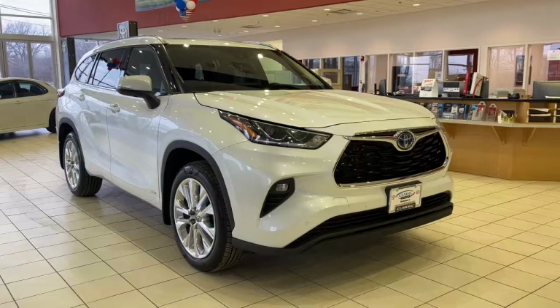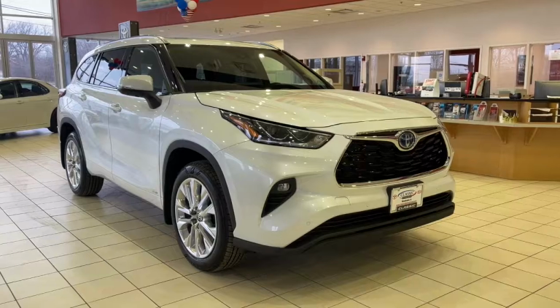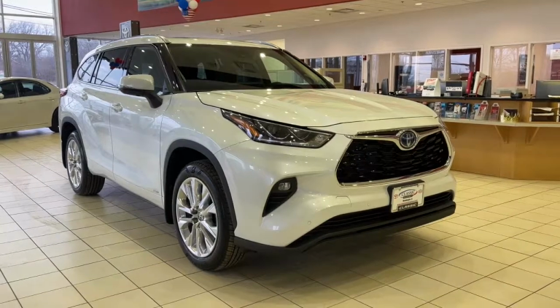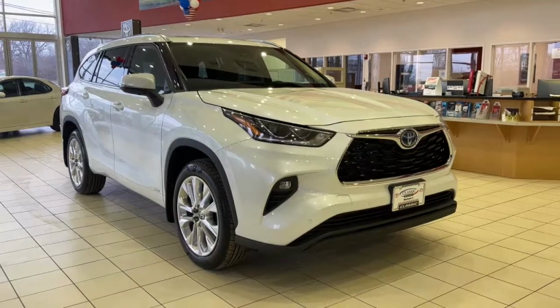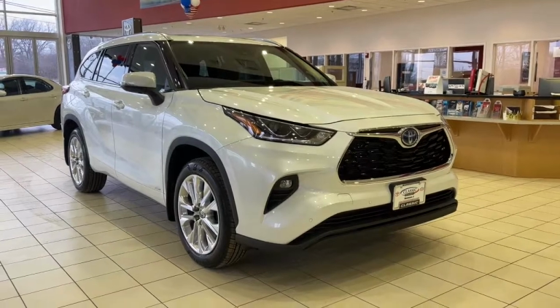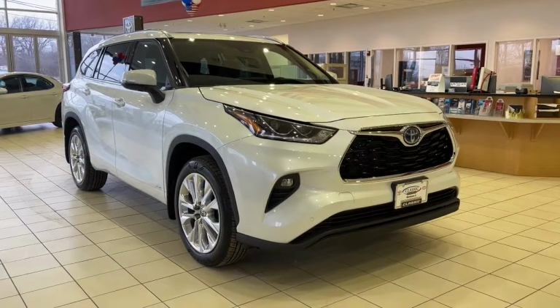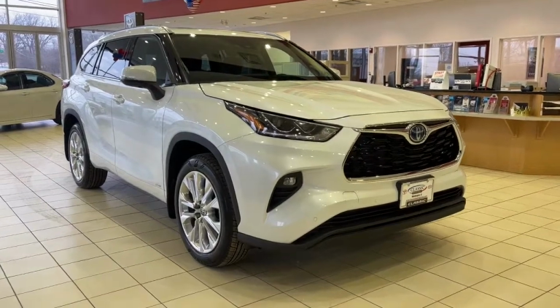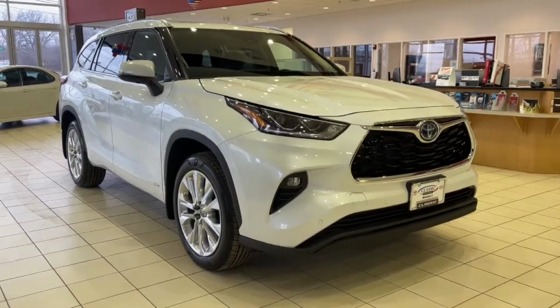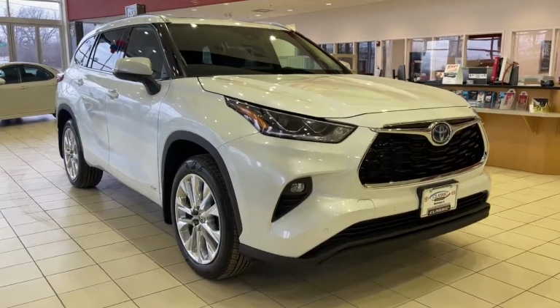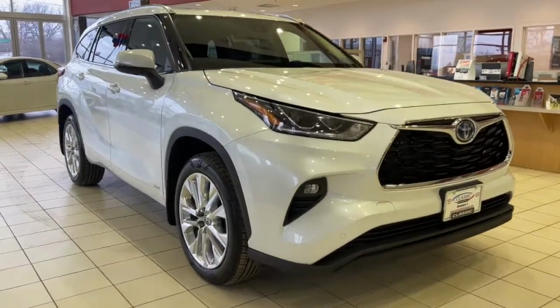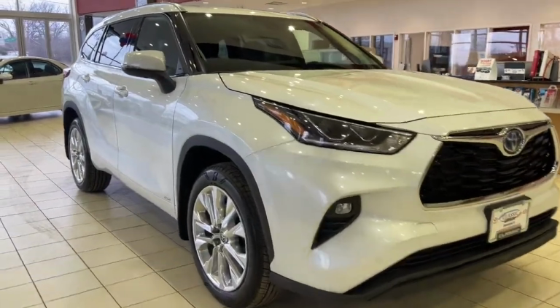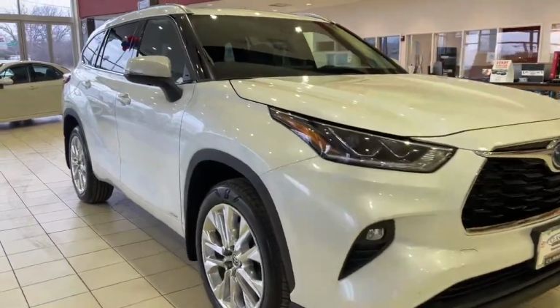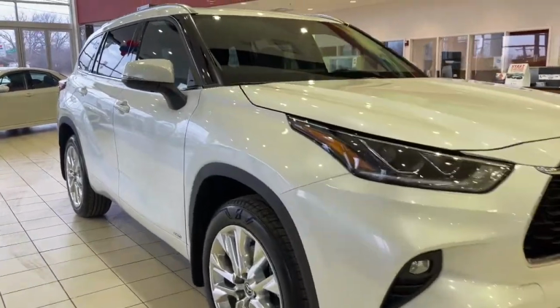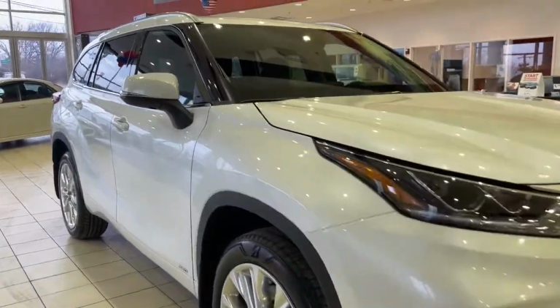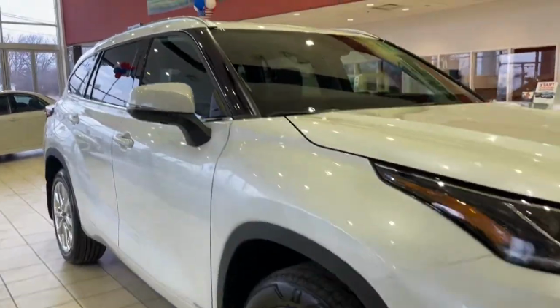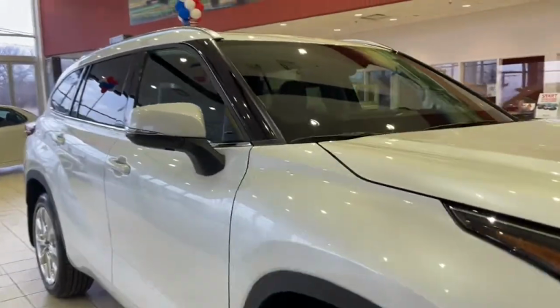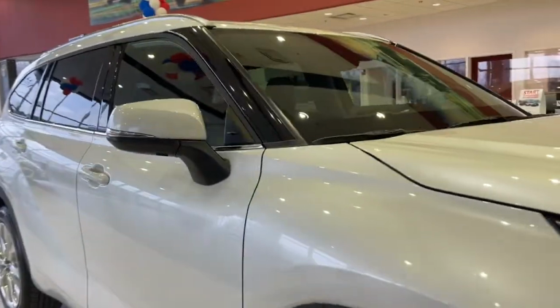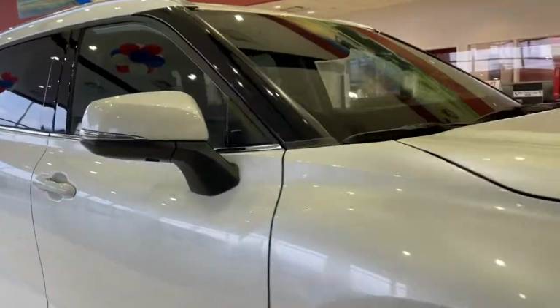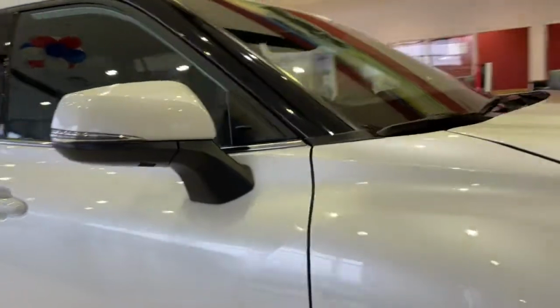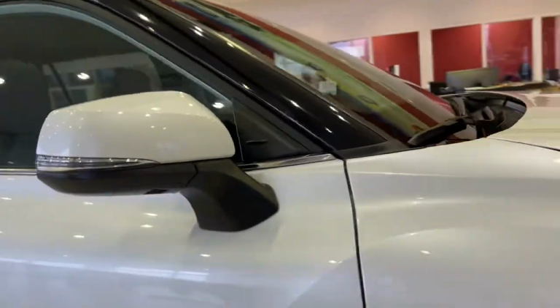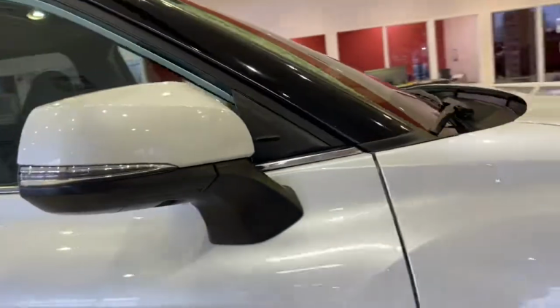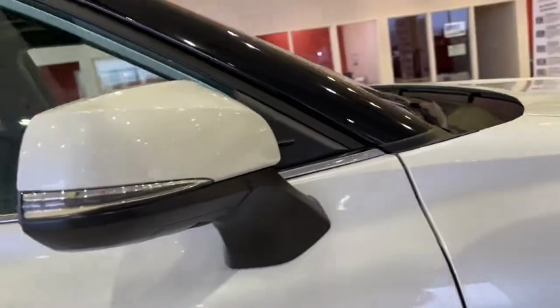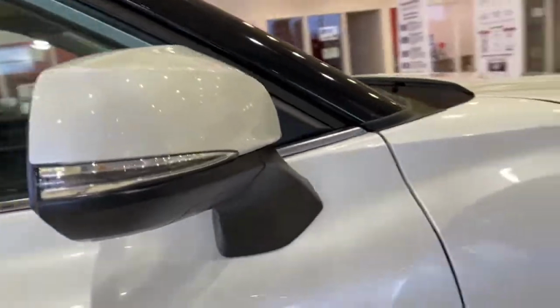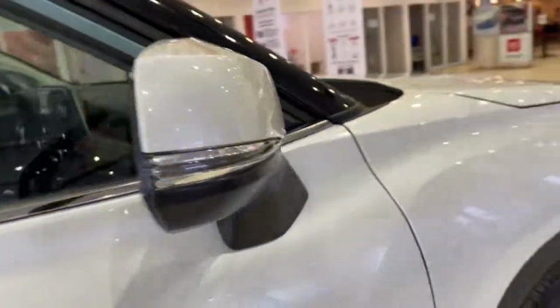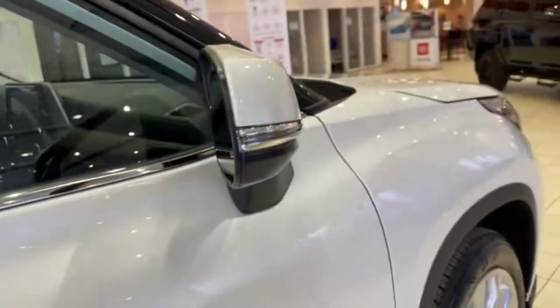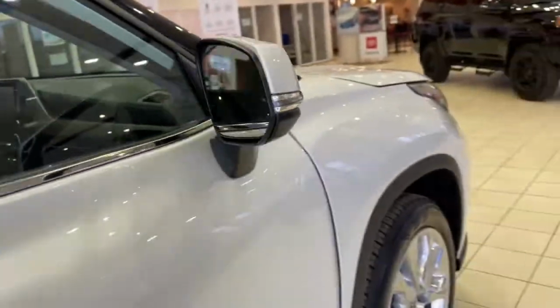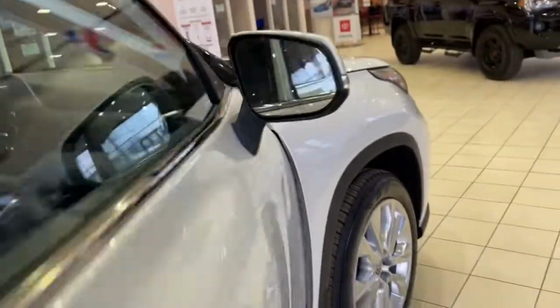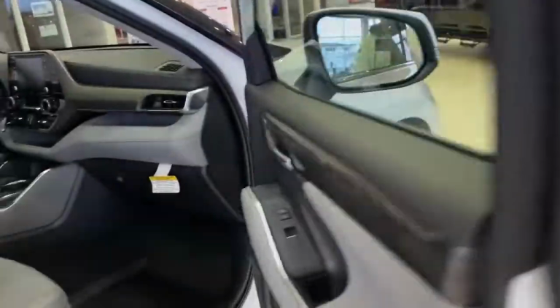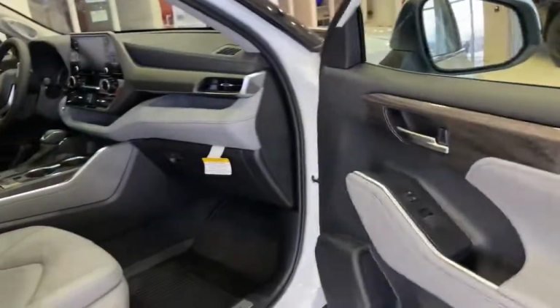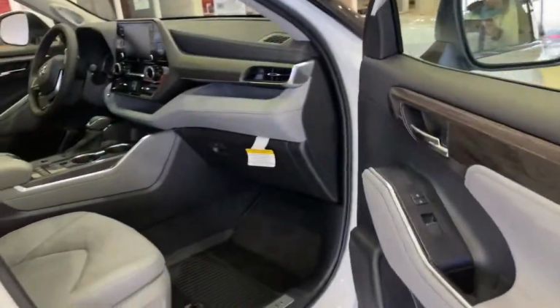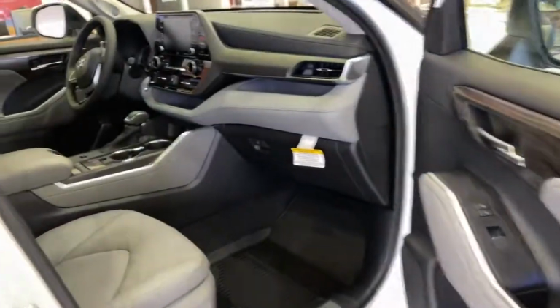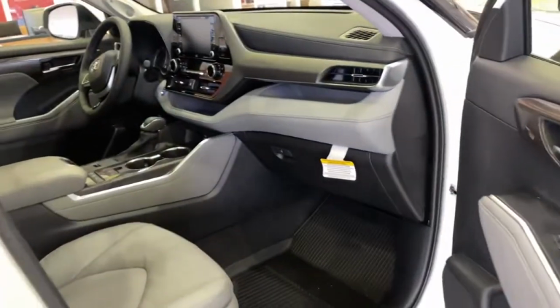Get acquainted with the 2022 Toyota Highlander. From daily drives to epic road trips, this Highlander has you covered.